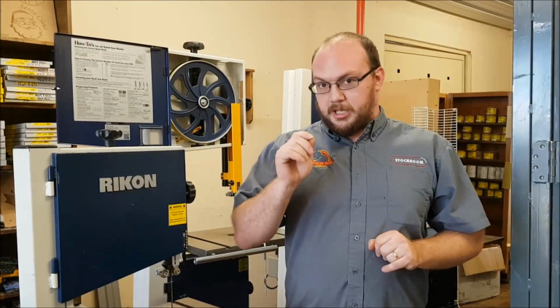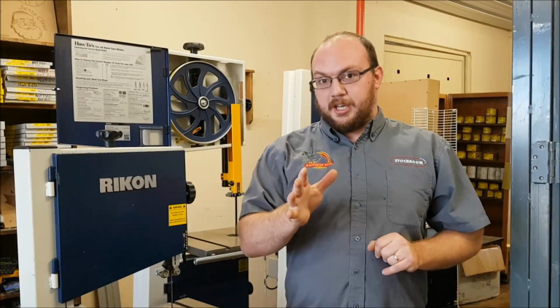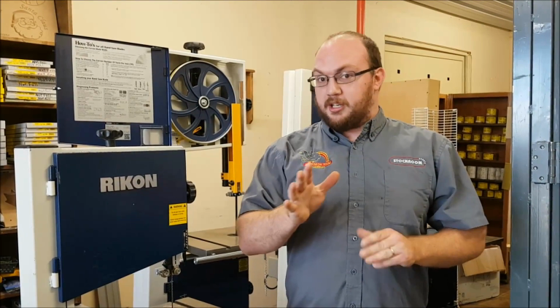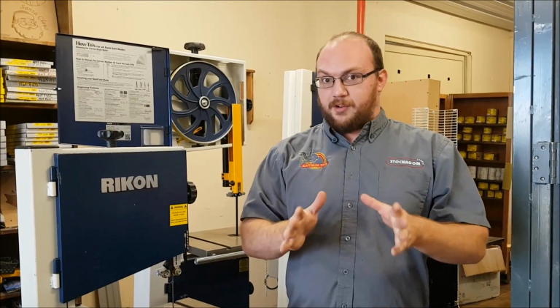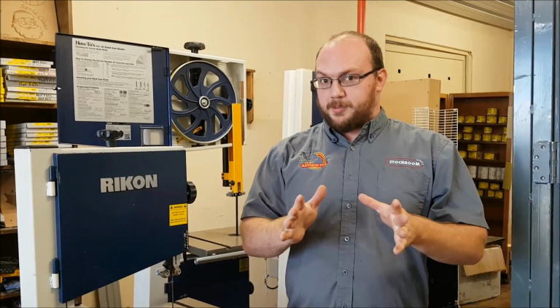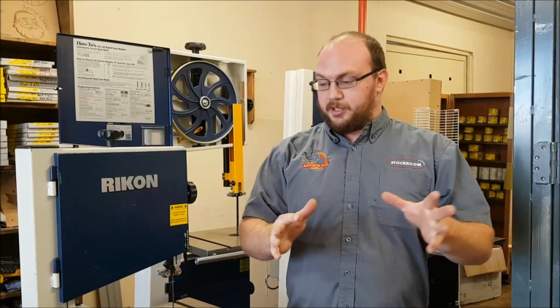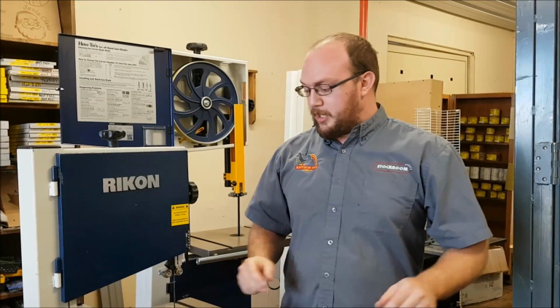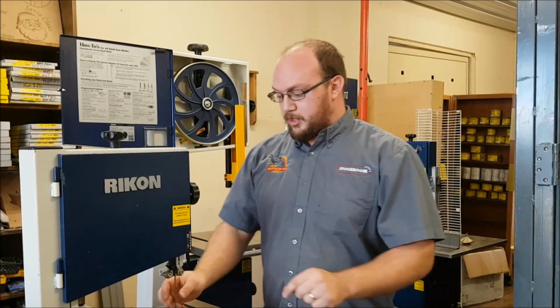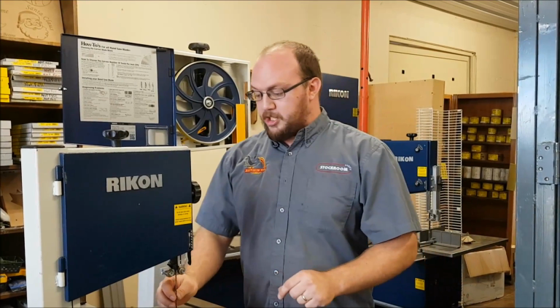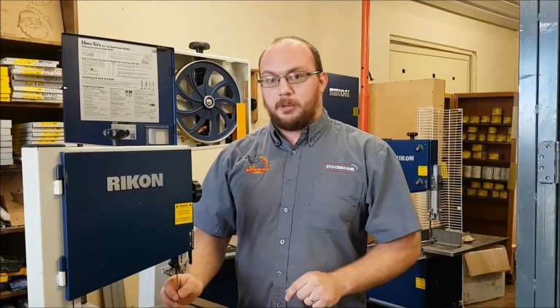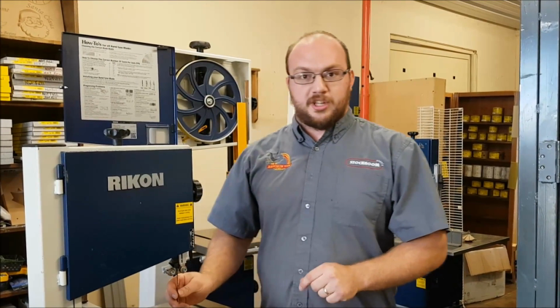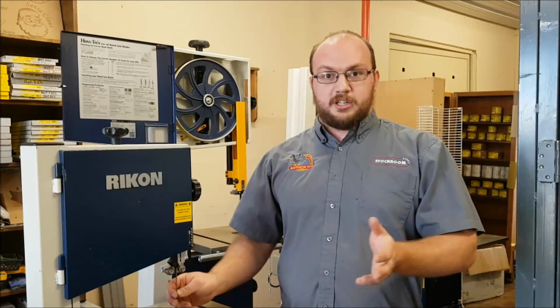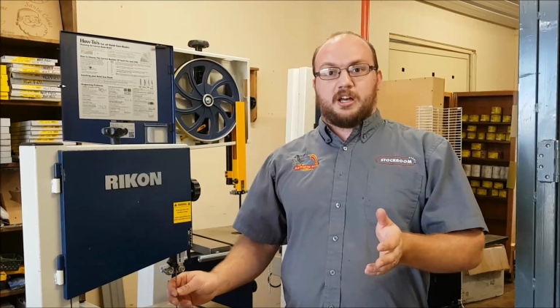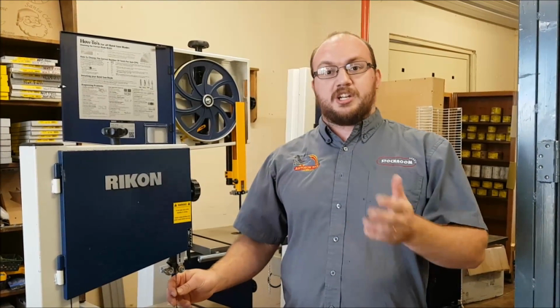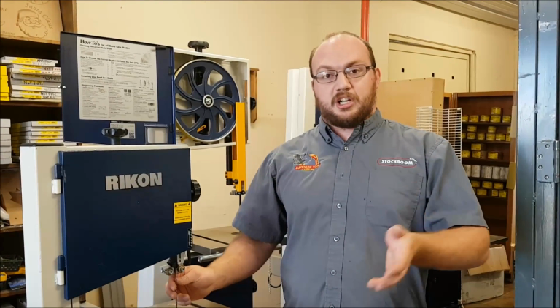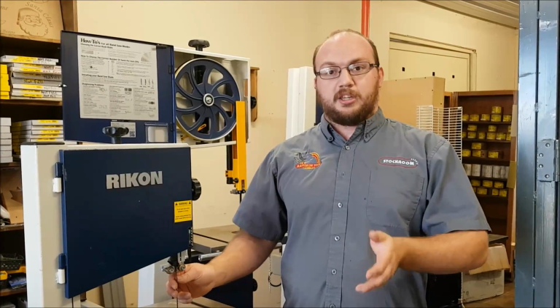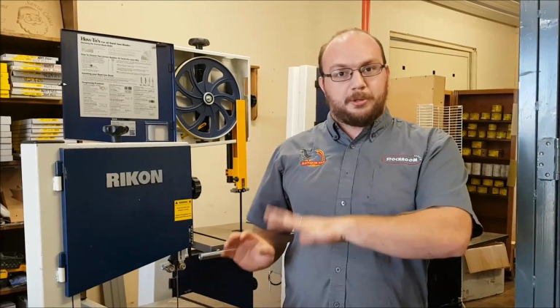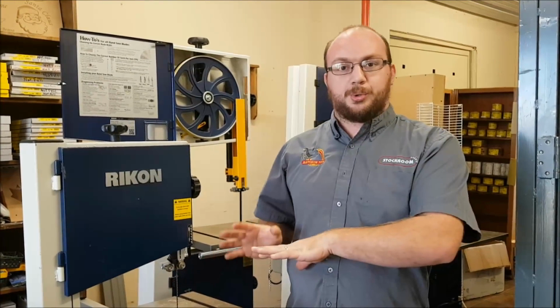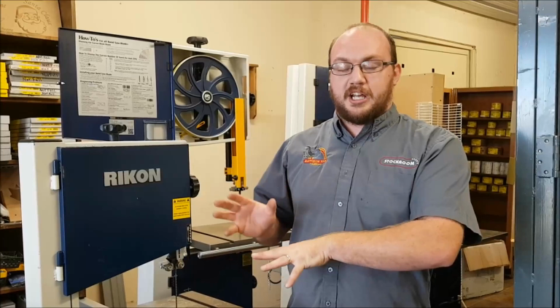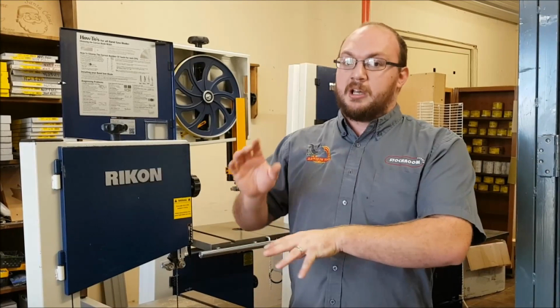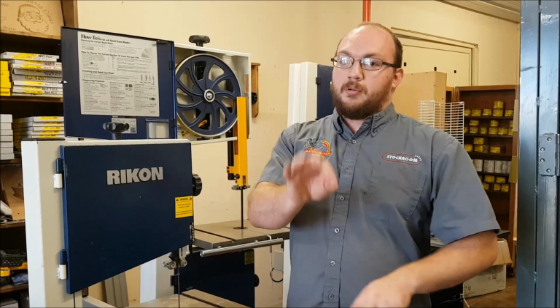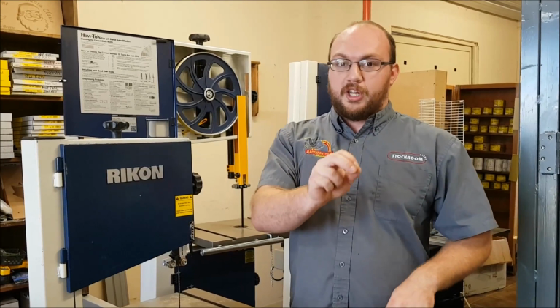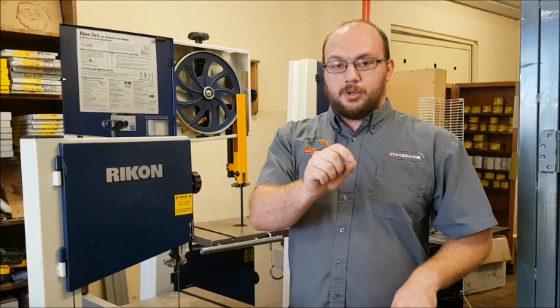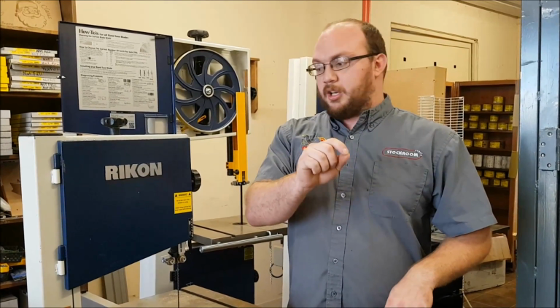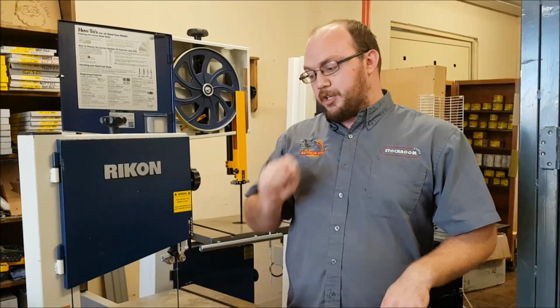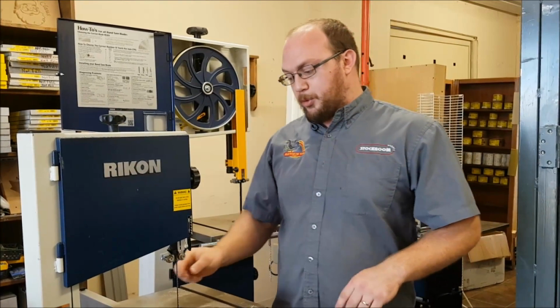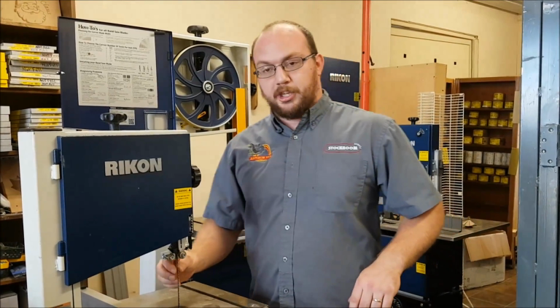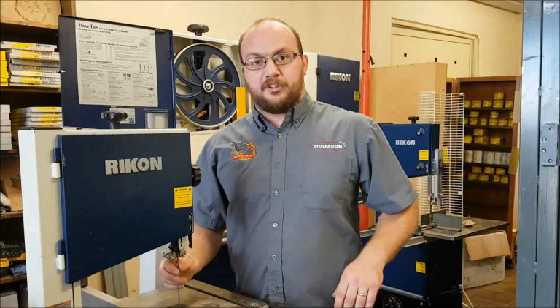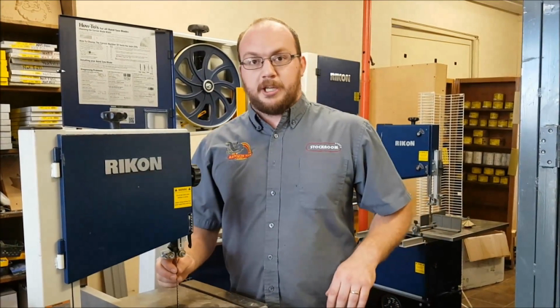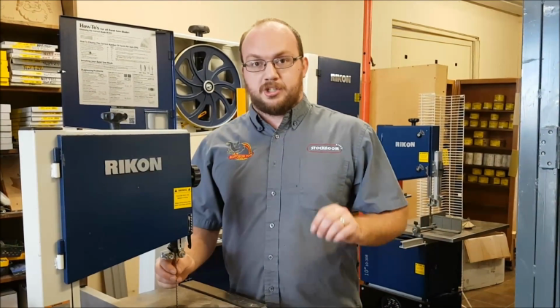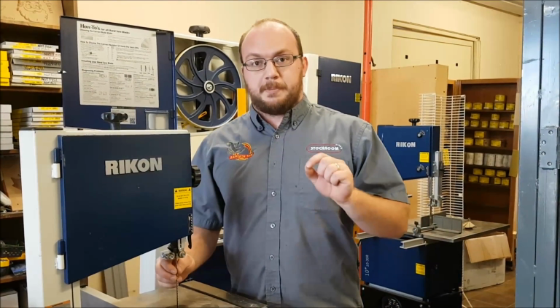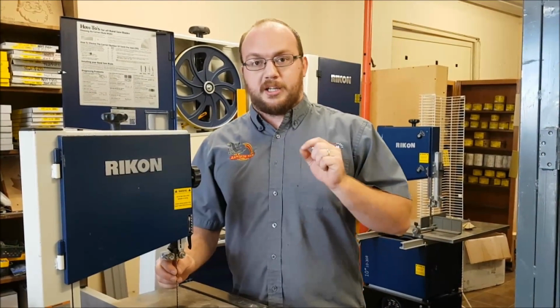He thinks — and it's very very possible, Linwood — that your blade is breaking because you have it tensioned incorrectly, so I'm going to go through how to tension it. Before that though, I want to talk about some other reasons that blade potentially might be breaking.